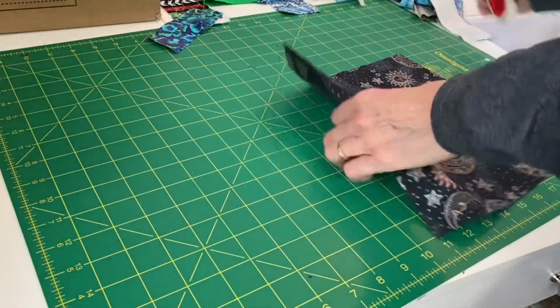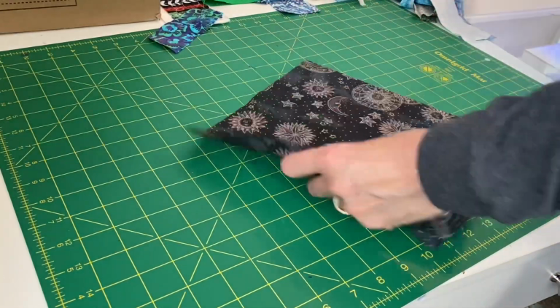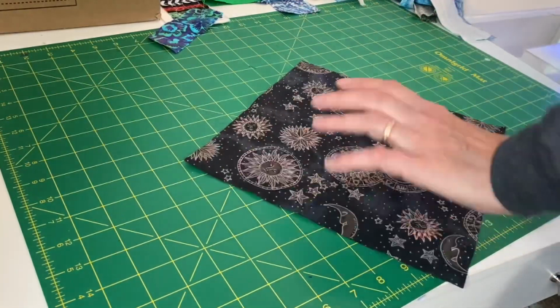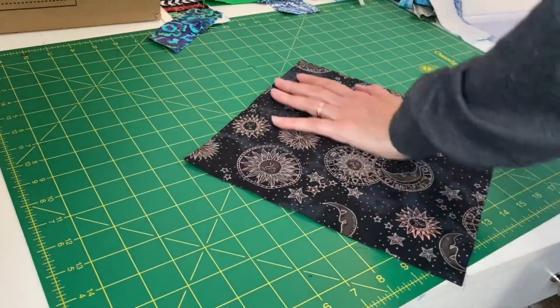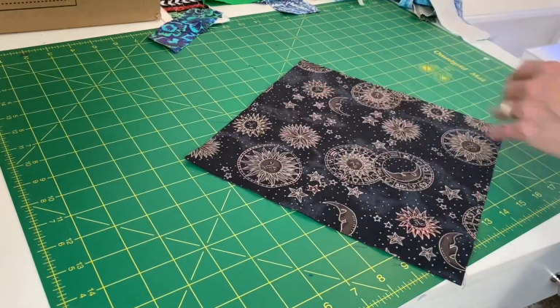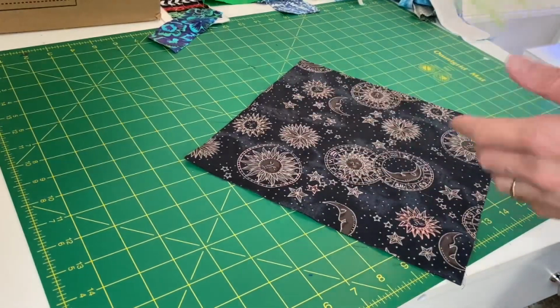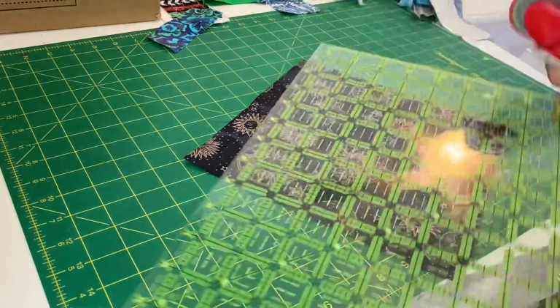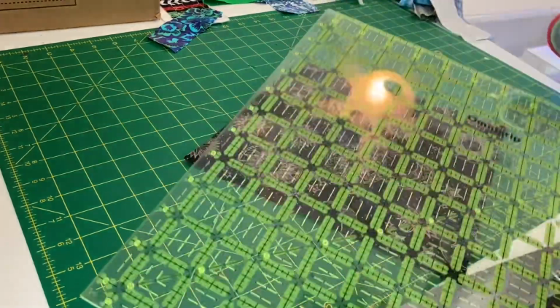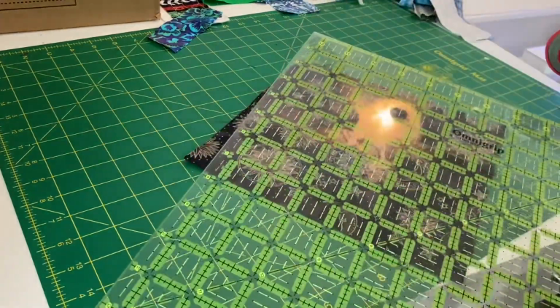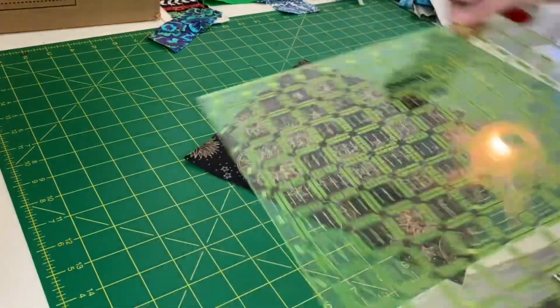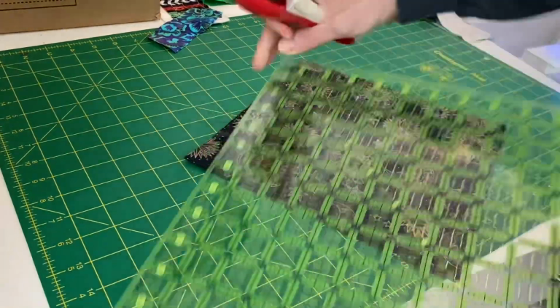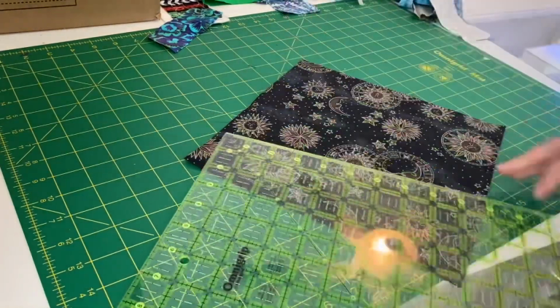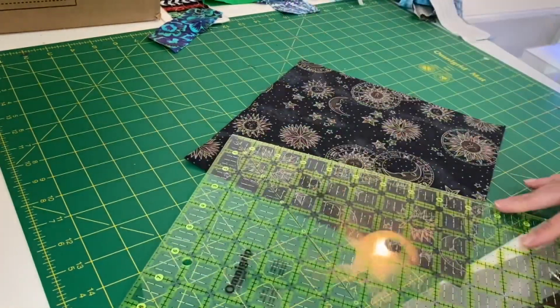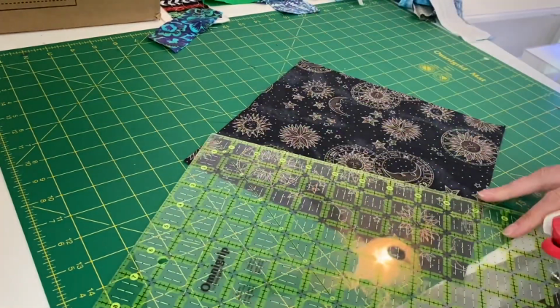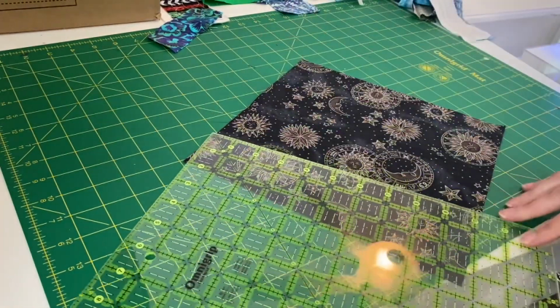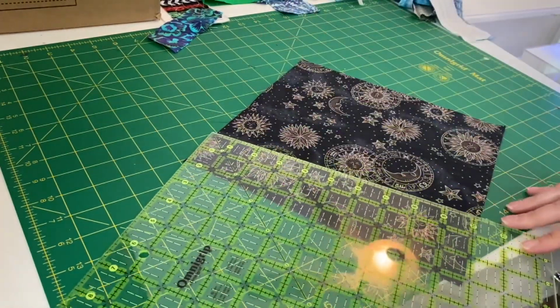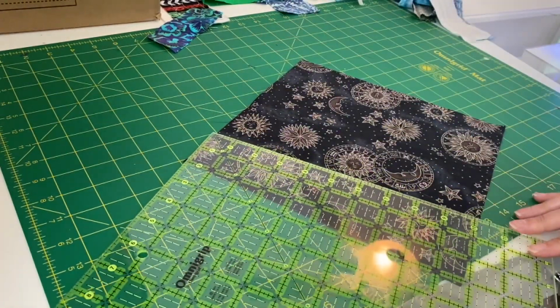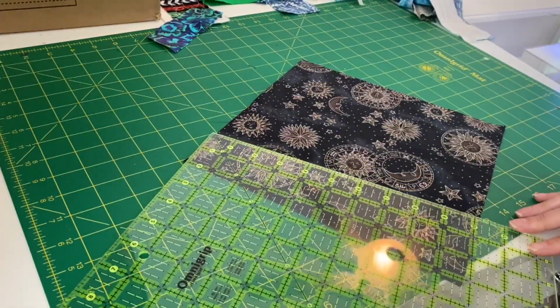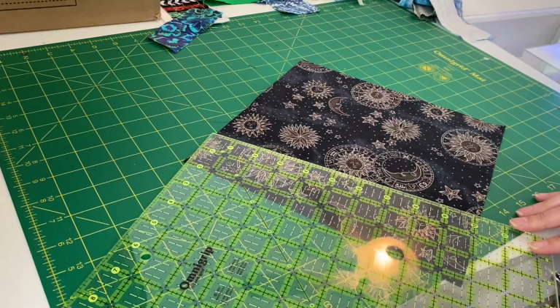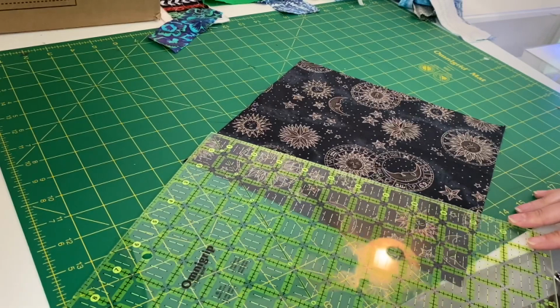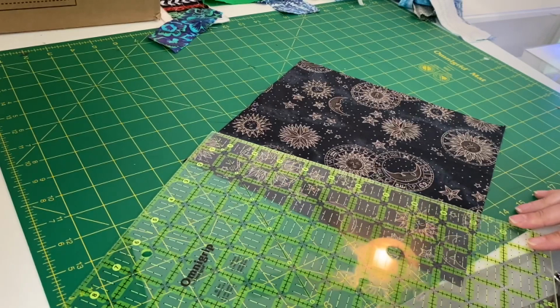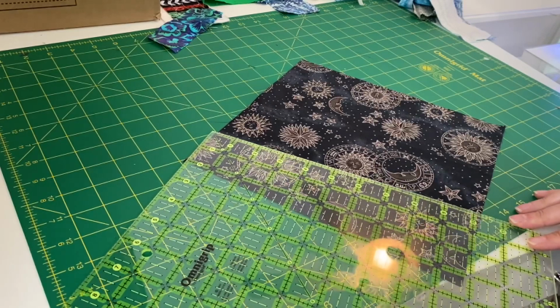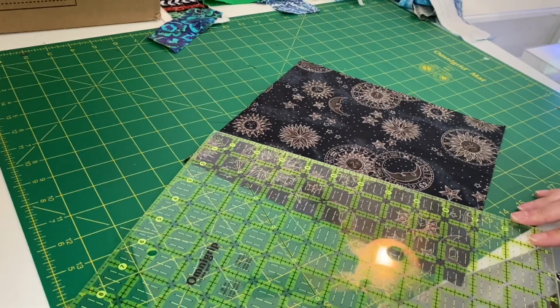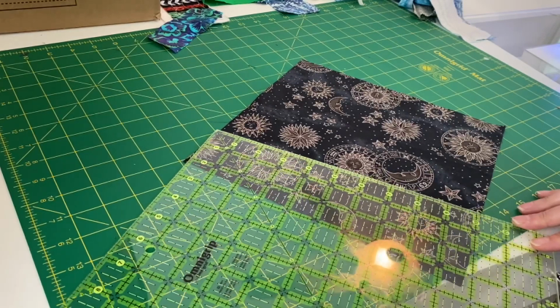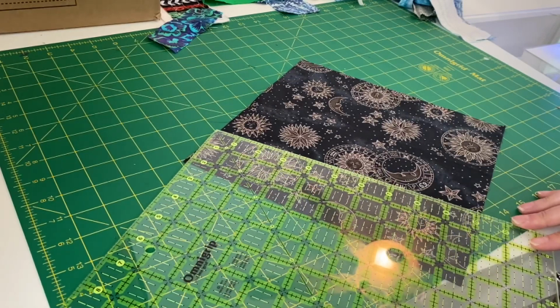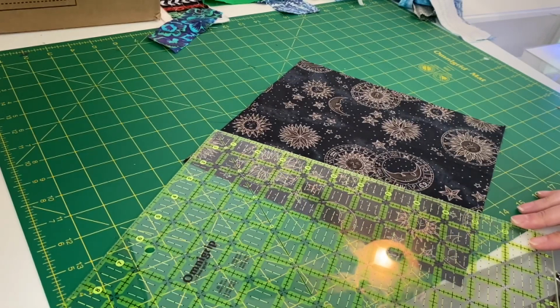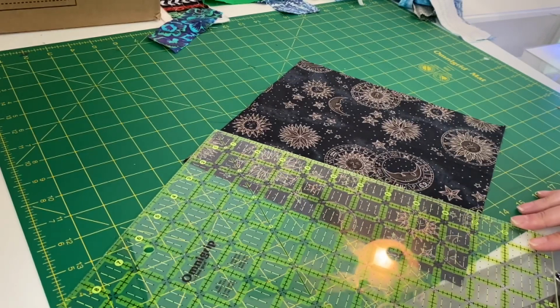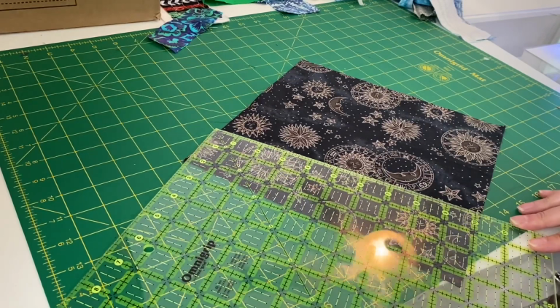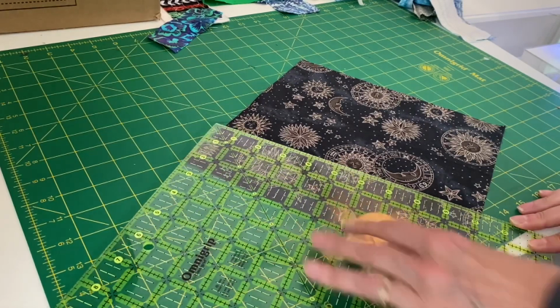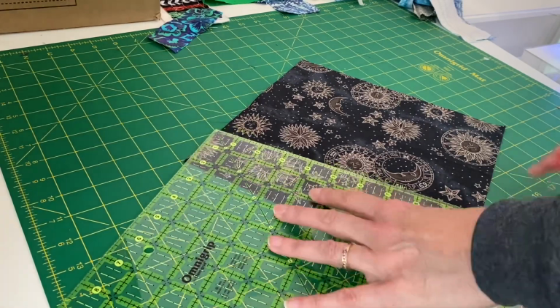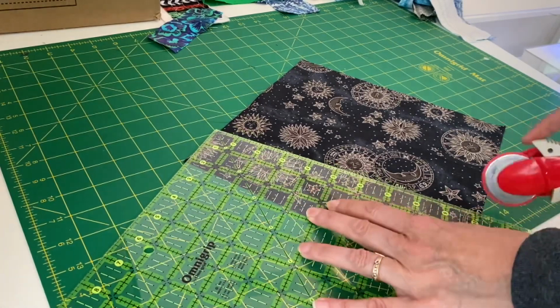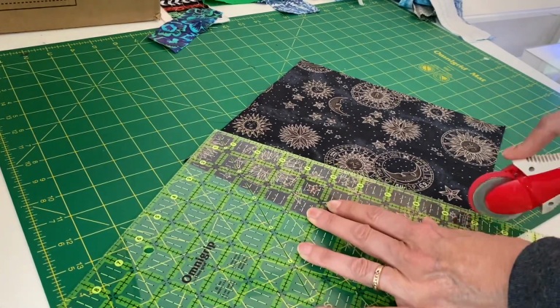I gathered some of my darker fabrics from the bin and I just cut them in random ways. These are pre-cut 10 by 10 inch pieces, though most of them I cut myself.